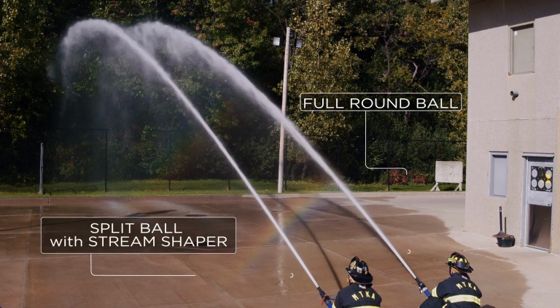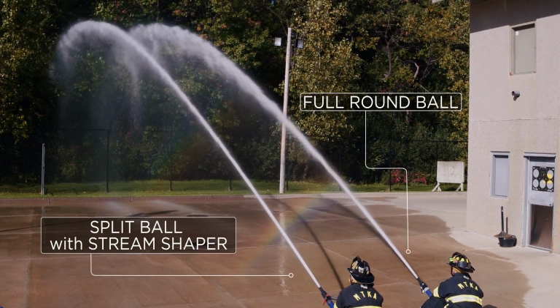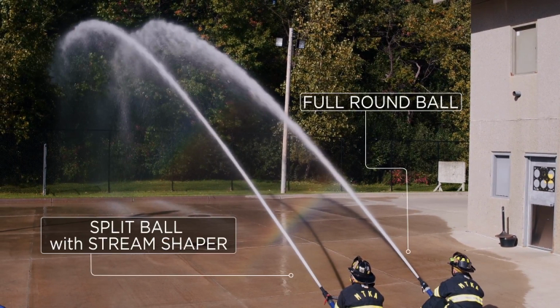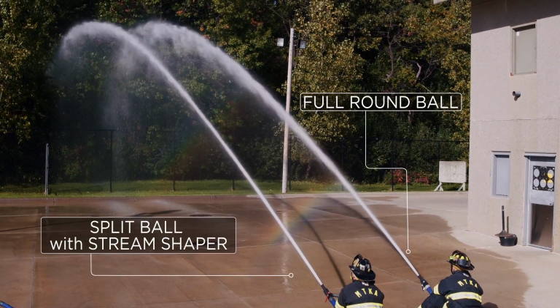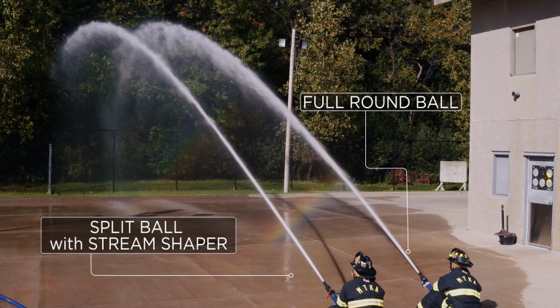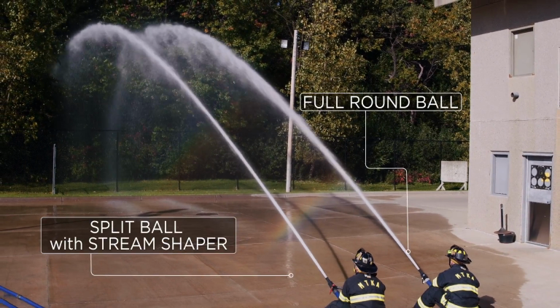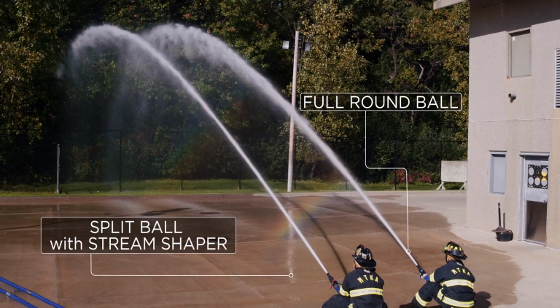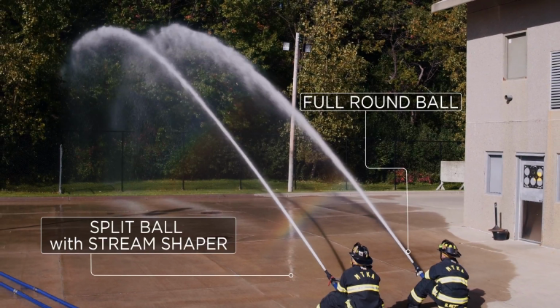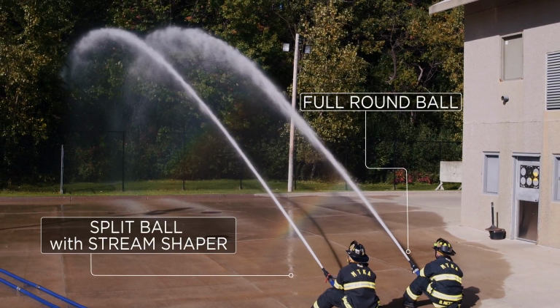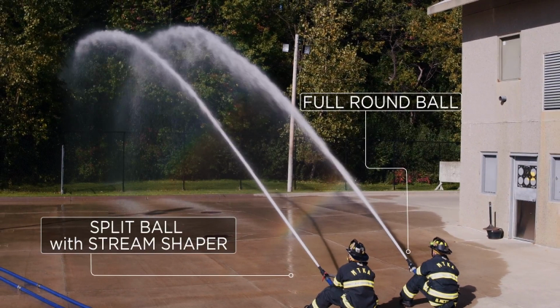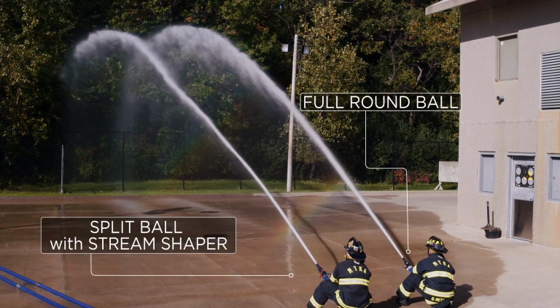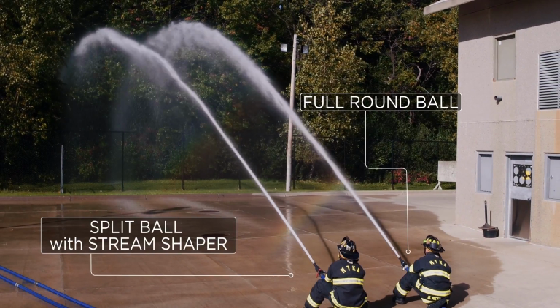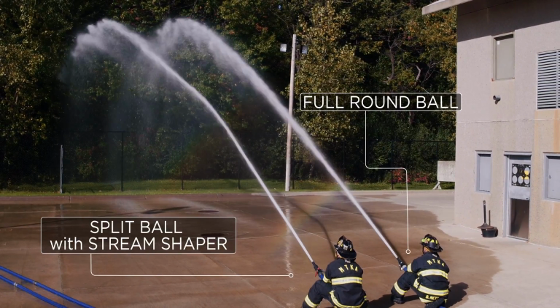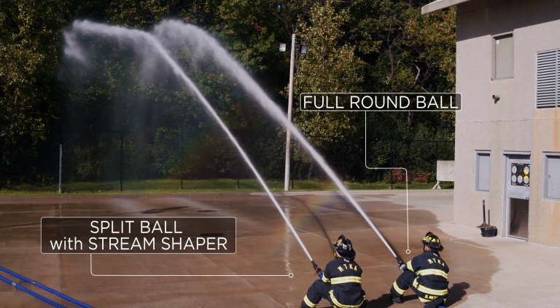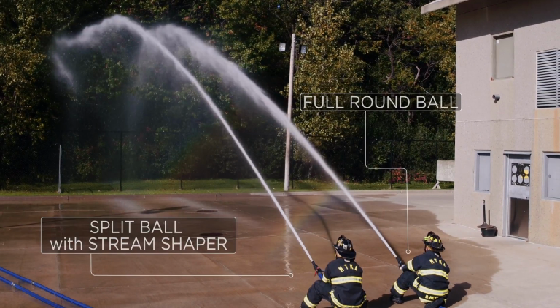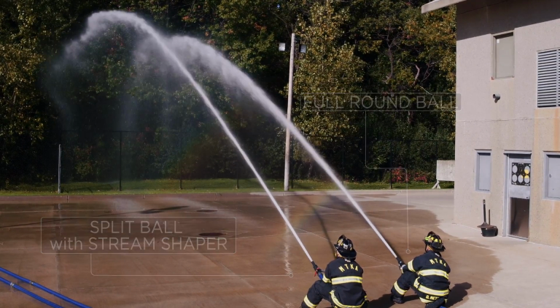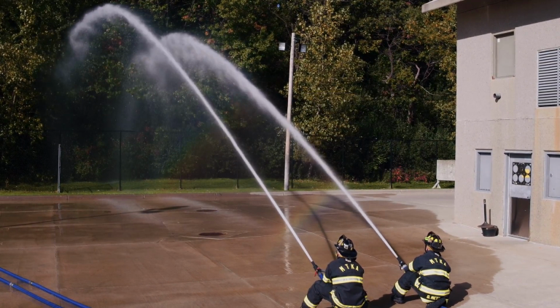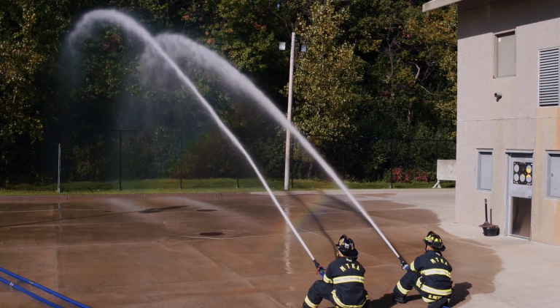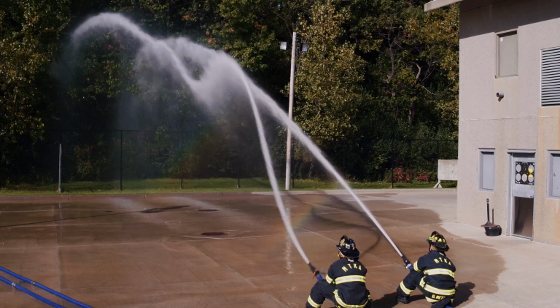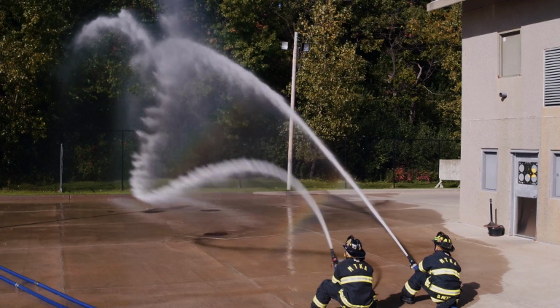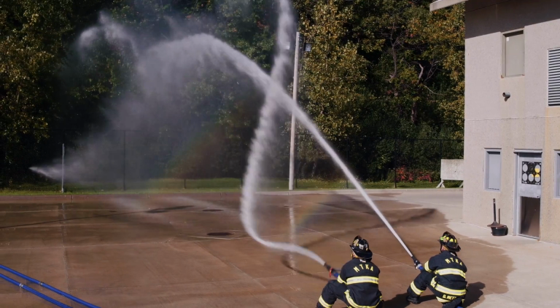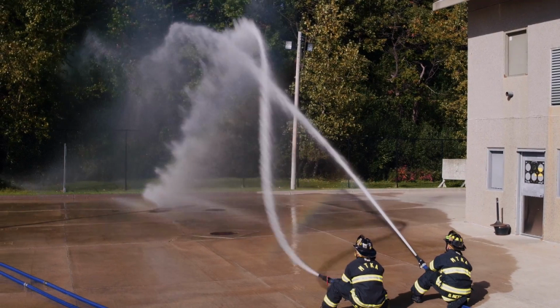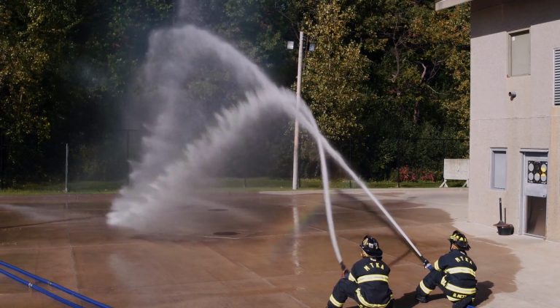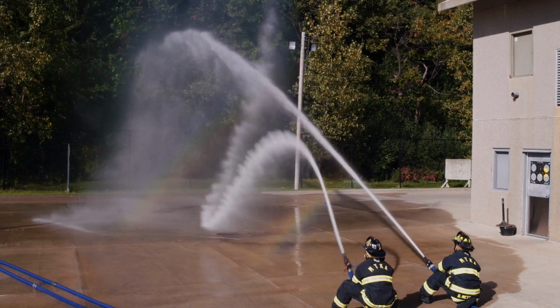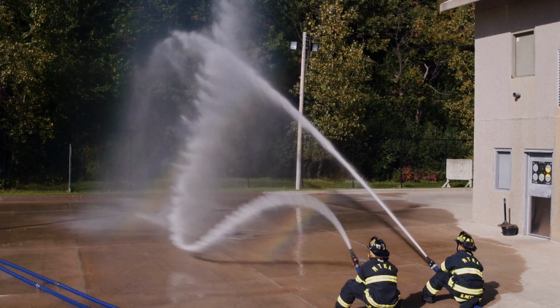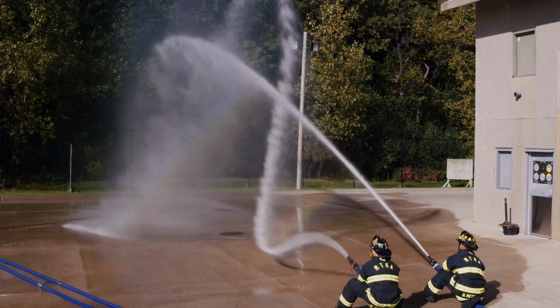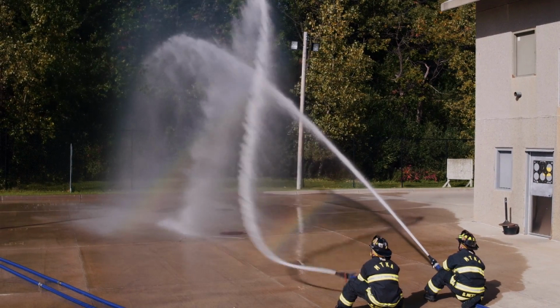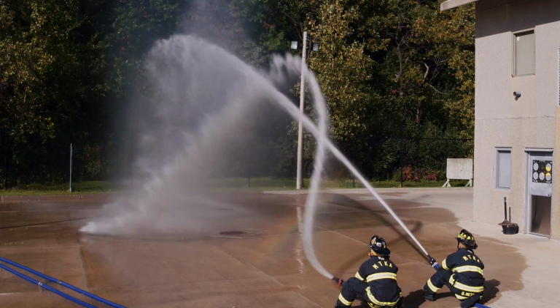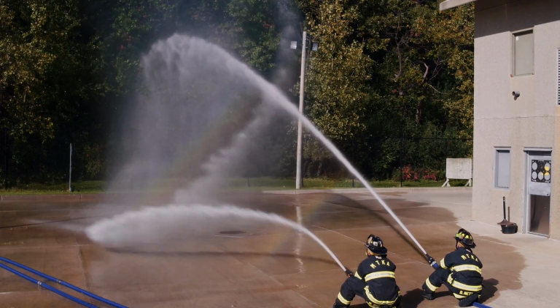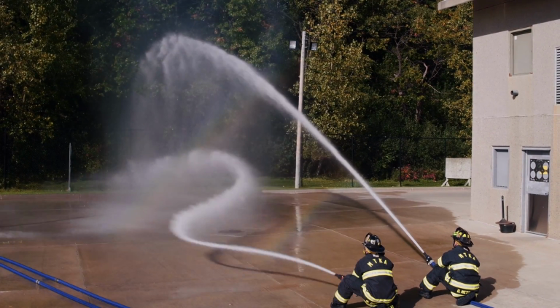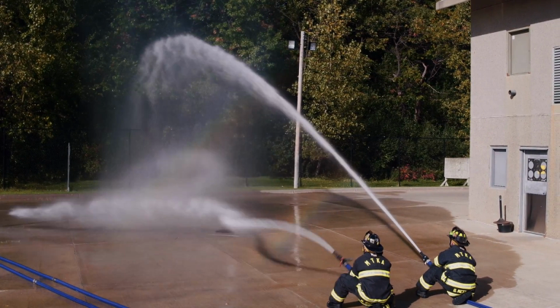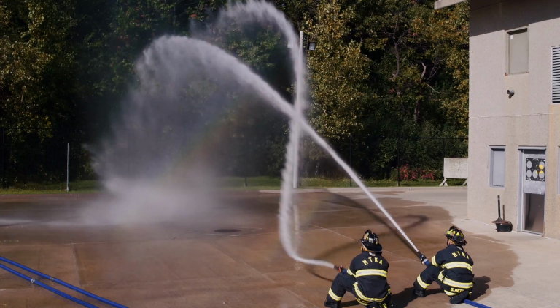Now we can clearly observe that nice, tight stream package. The chatters move much further out. Our breakover point is much further out. We do have a much cleaner stream with this system due to that stream shaper.